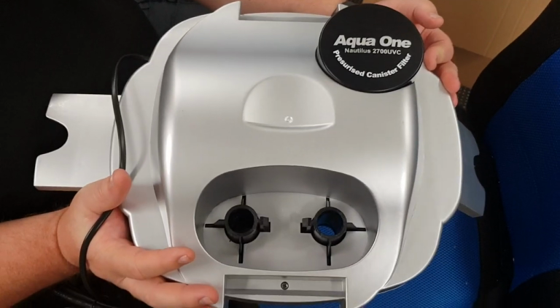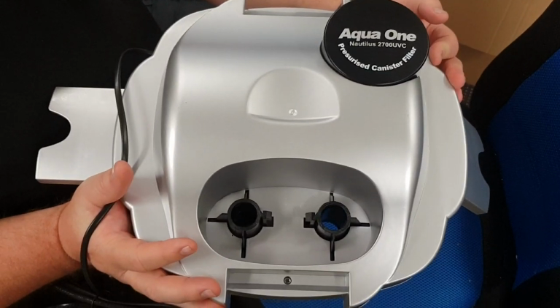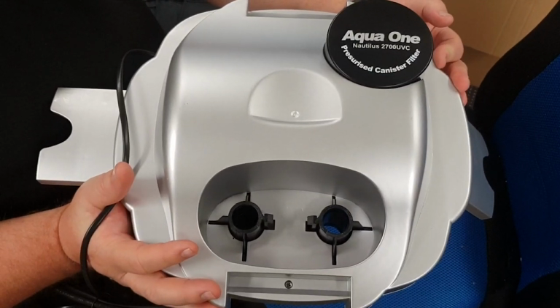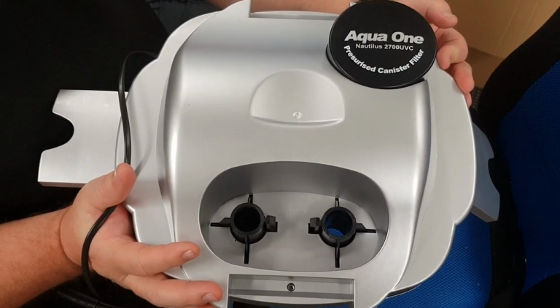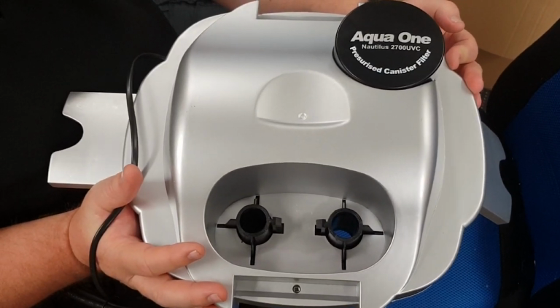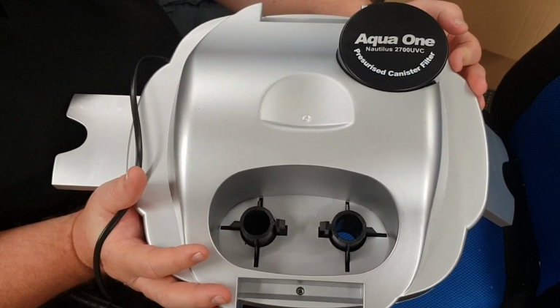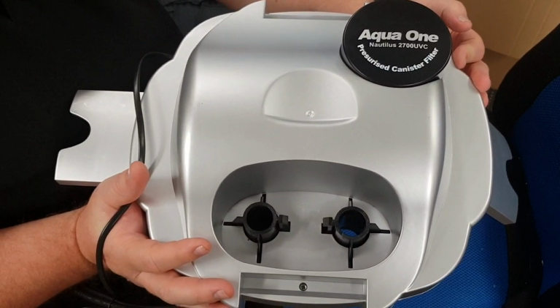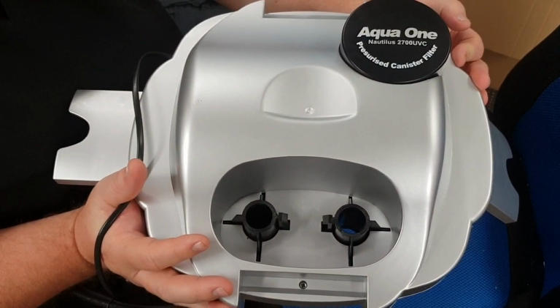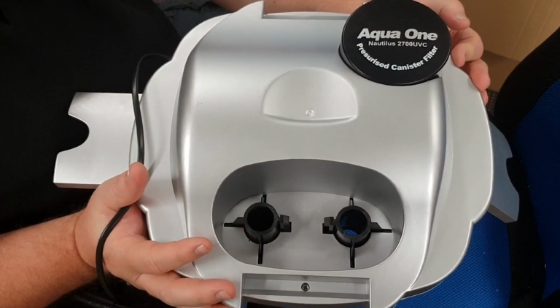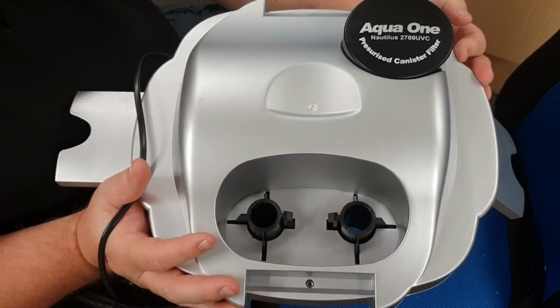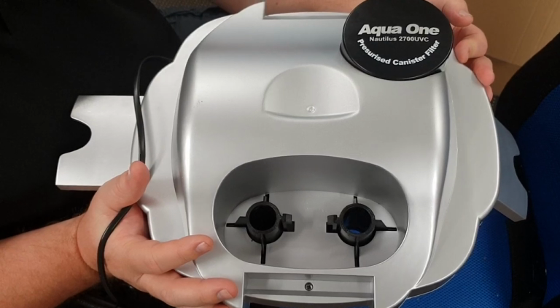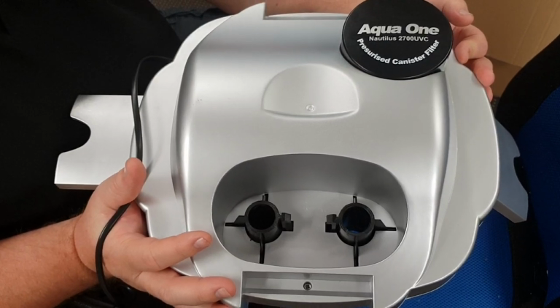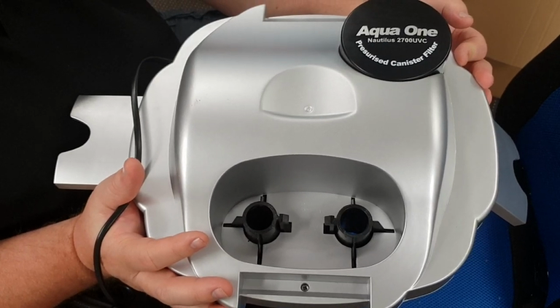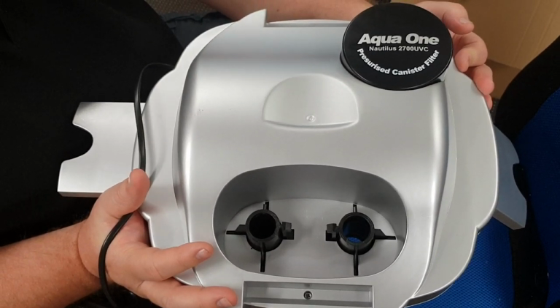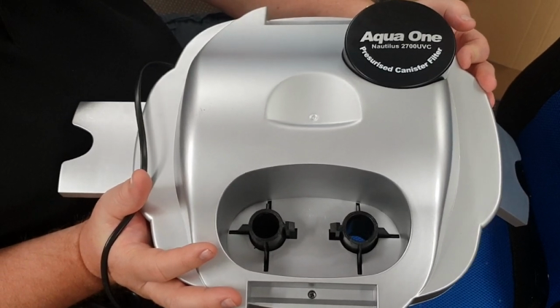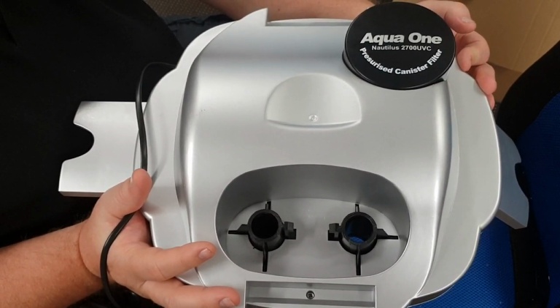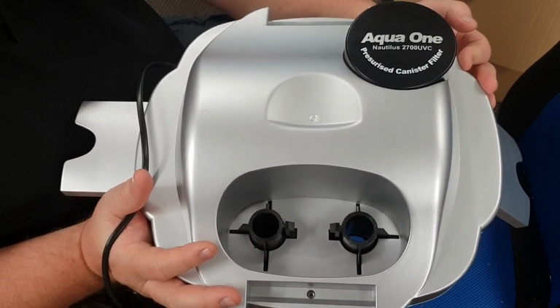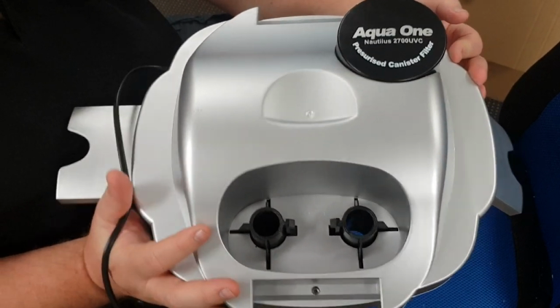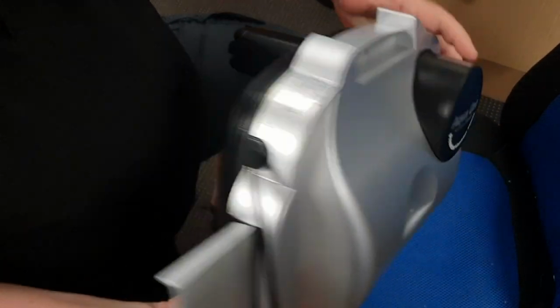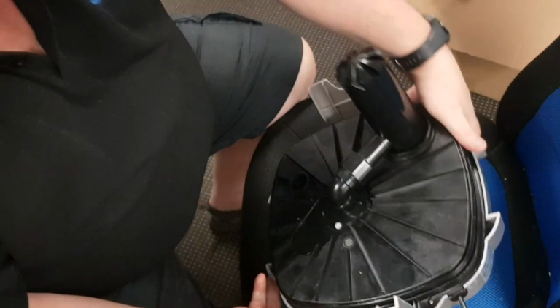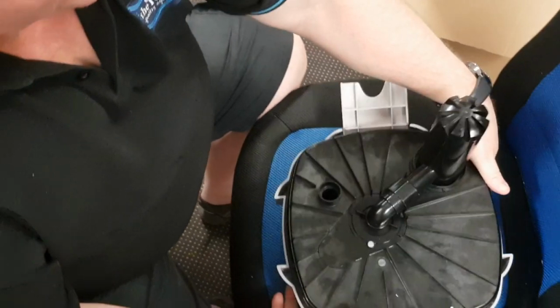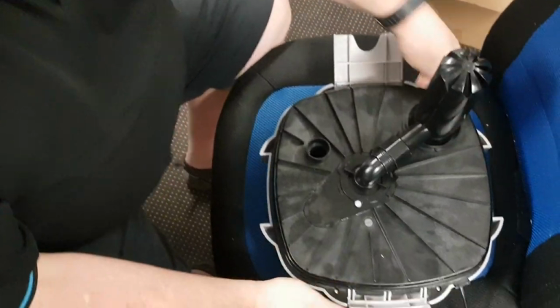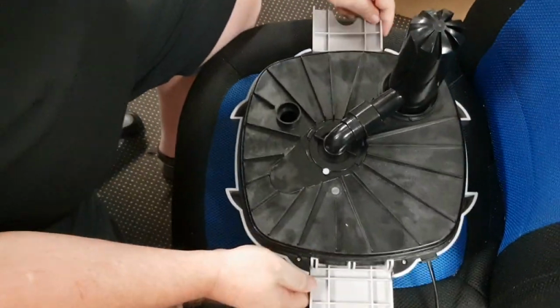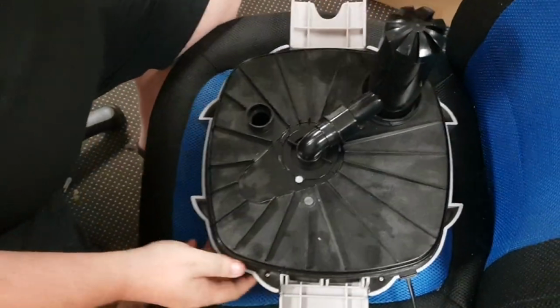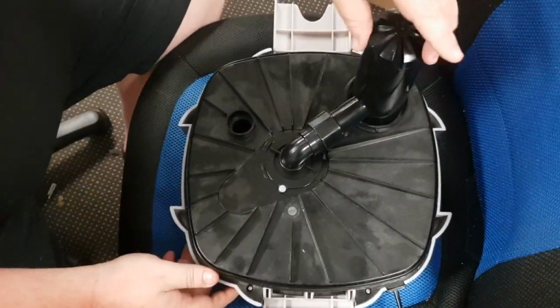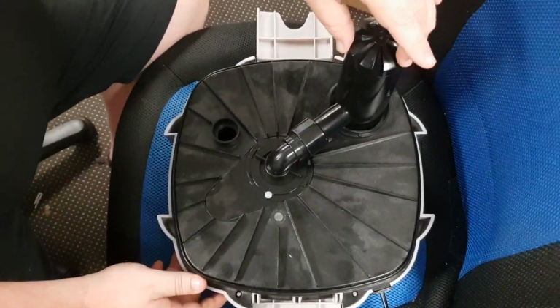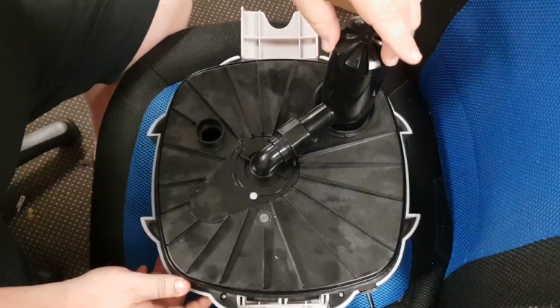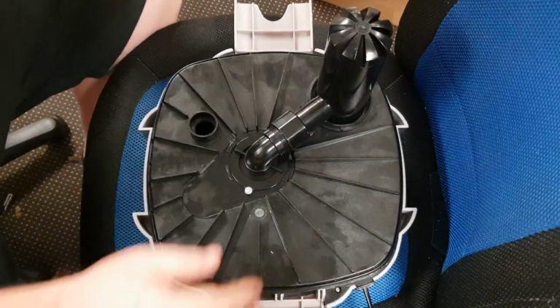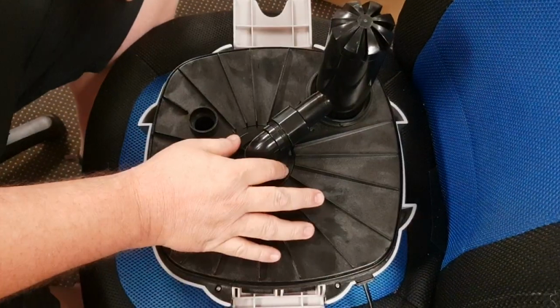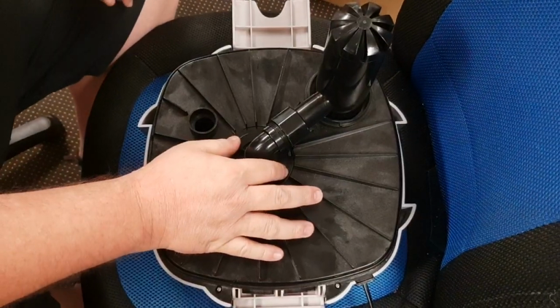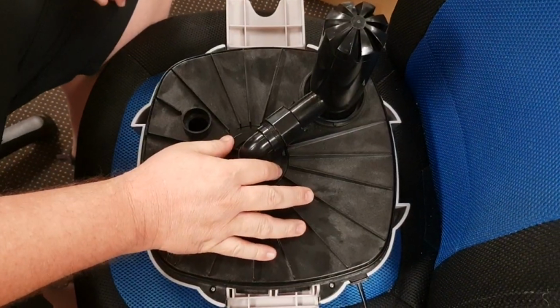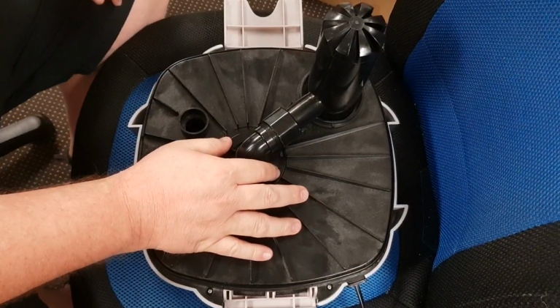We have the Aqua 1 NONALIS 2700 UVC head unit for the canister filter. This section is for the UV, and this section is for the impeller.